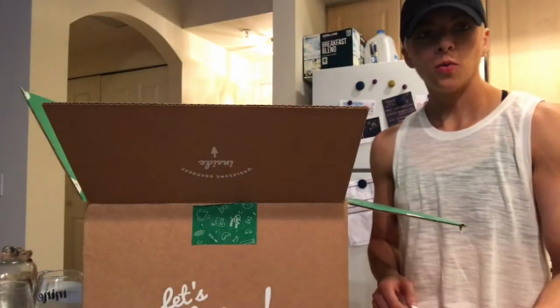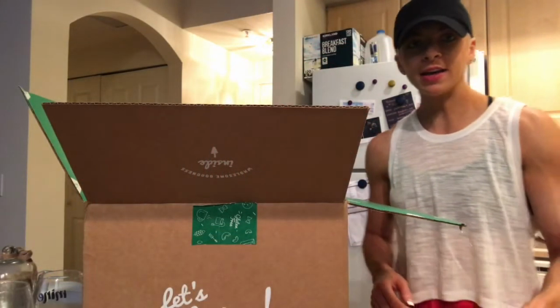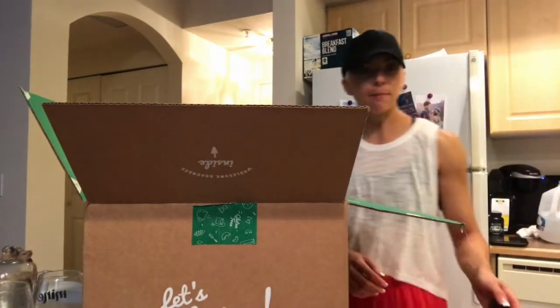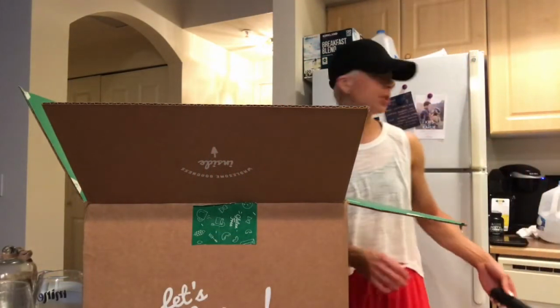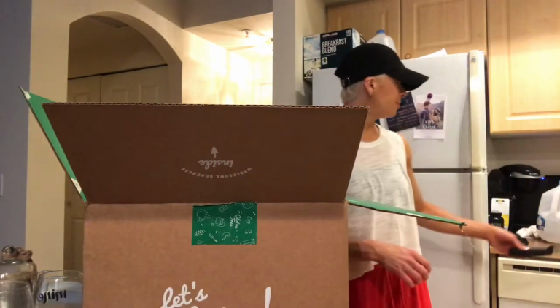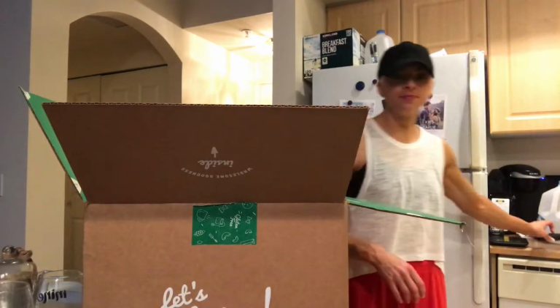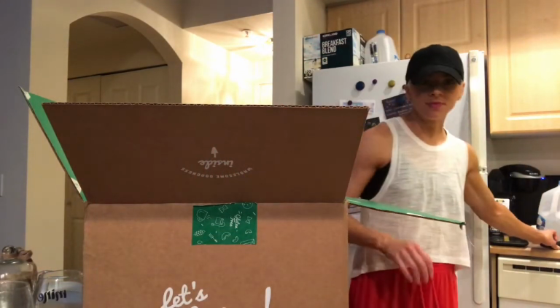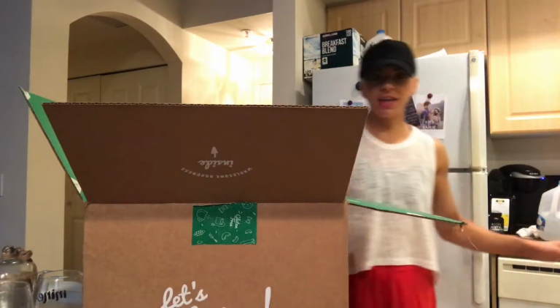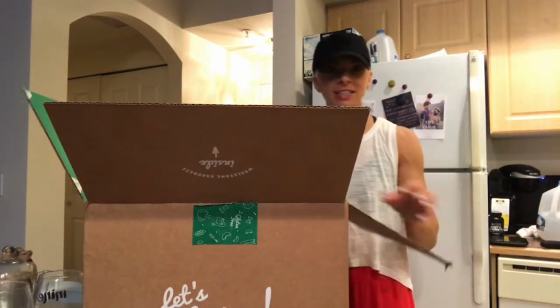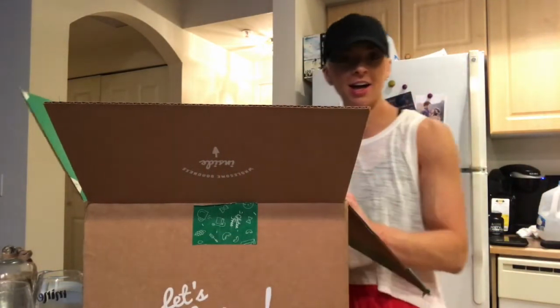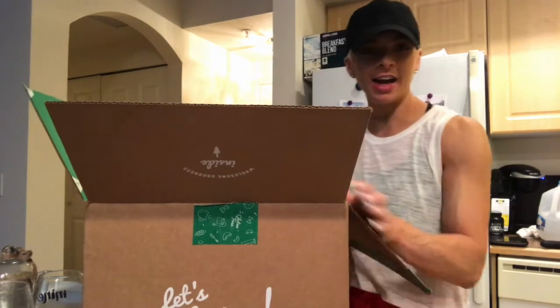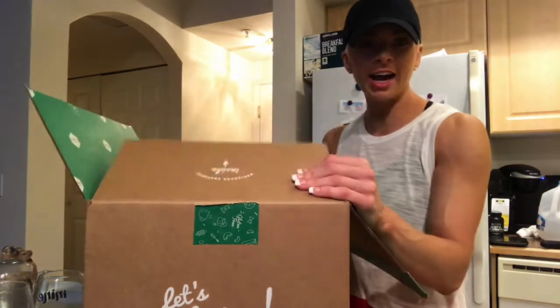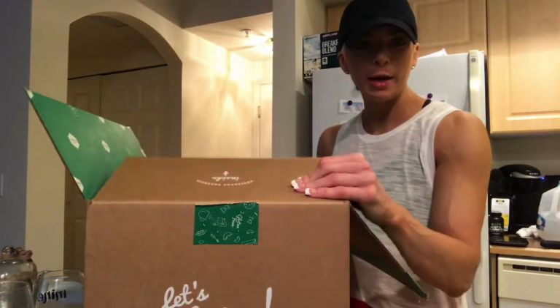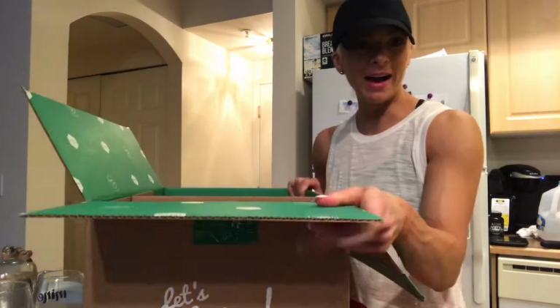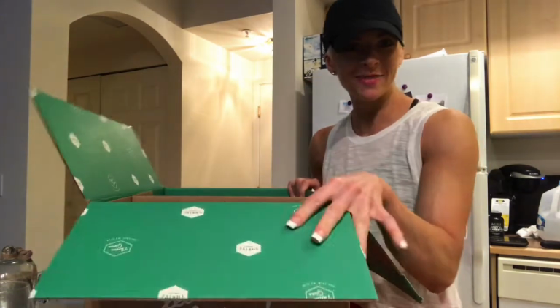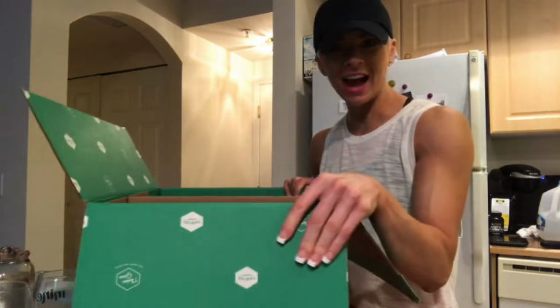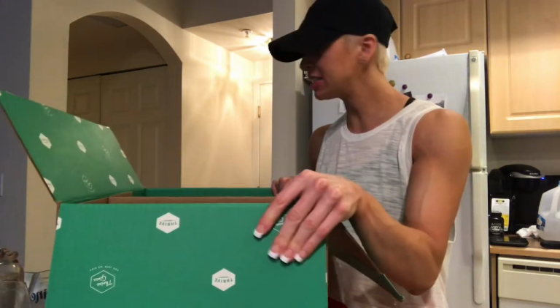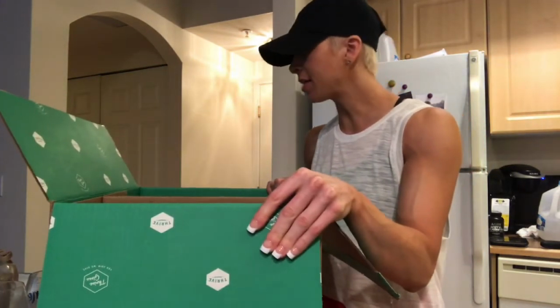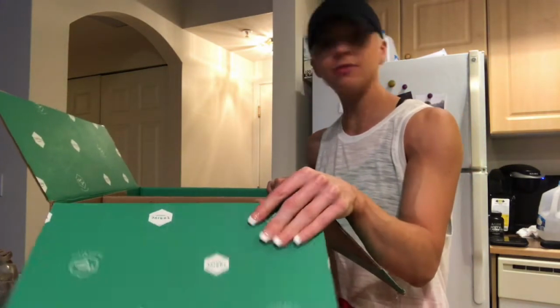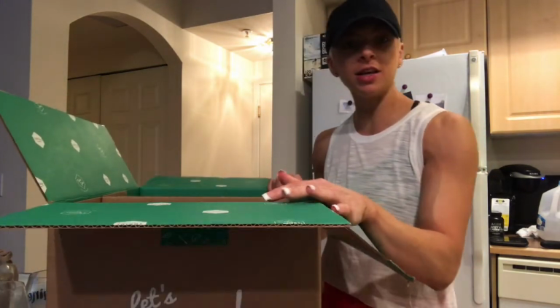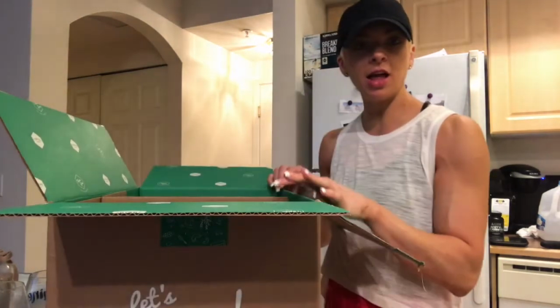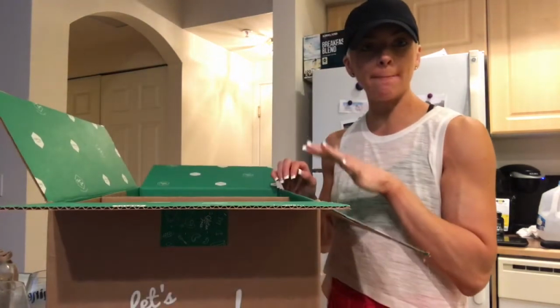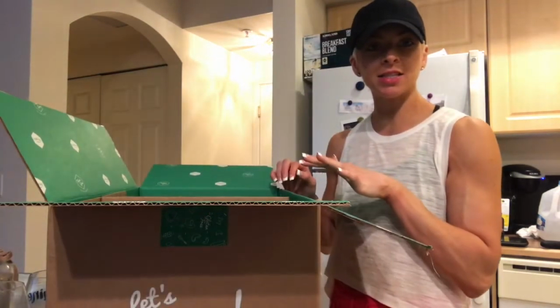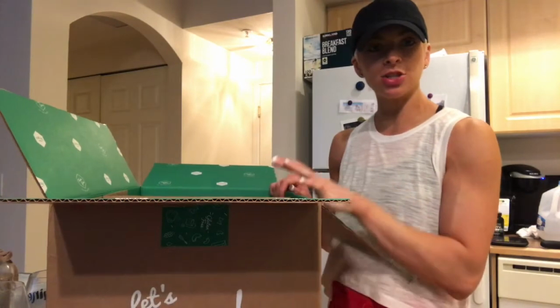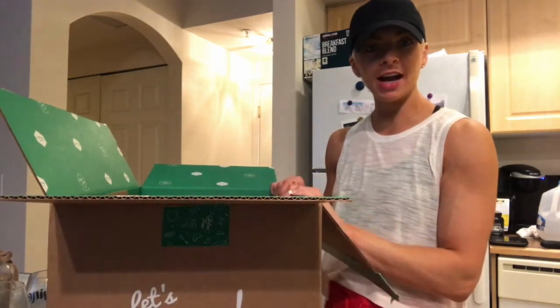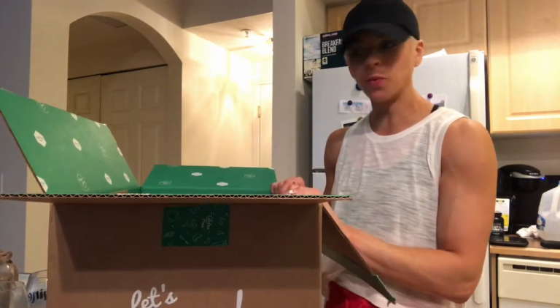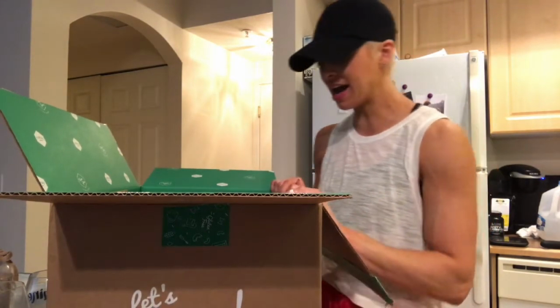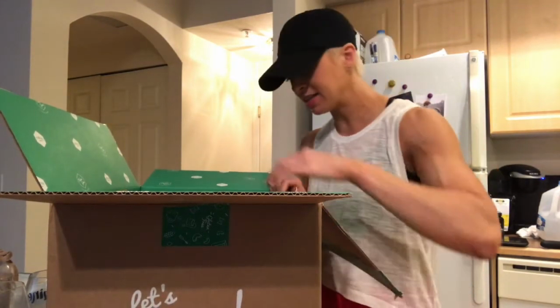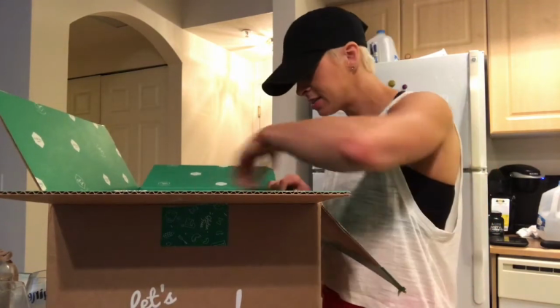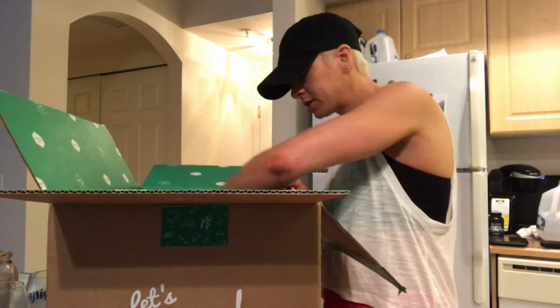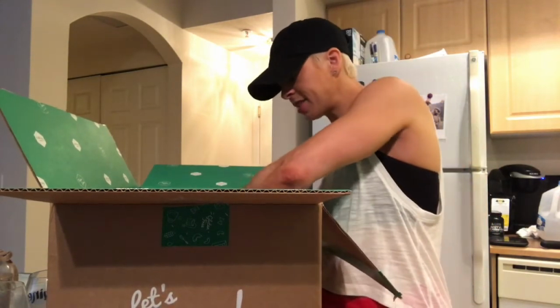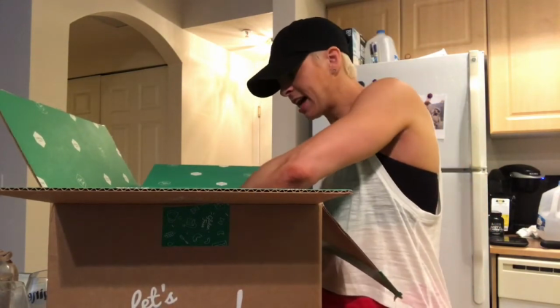What is up YouTube! I got my box from Thrive so I thought I would do a little unboxing and show you guys what I got. We'll start on this side.